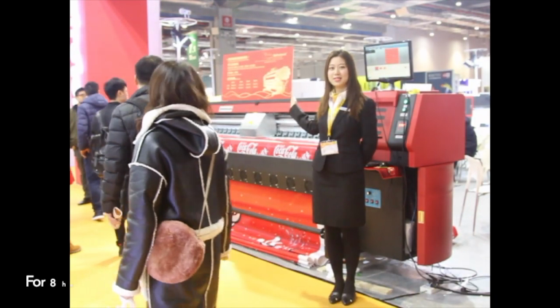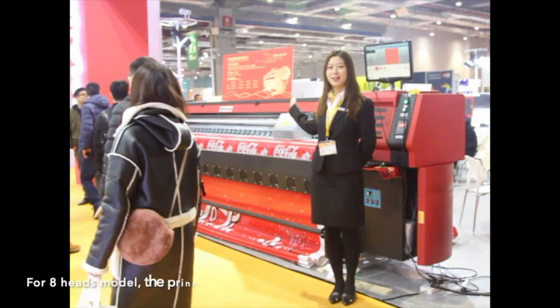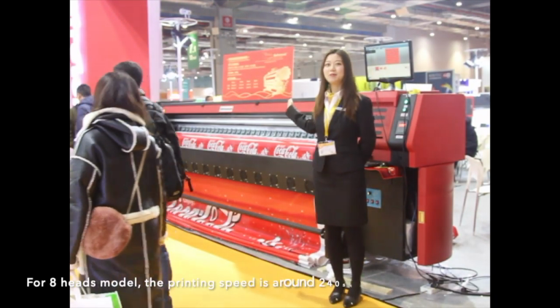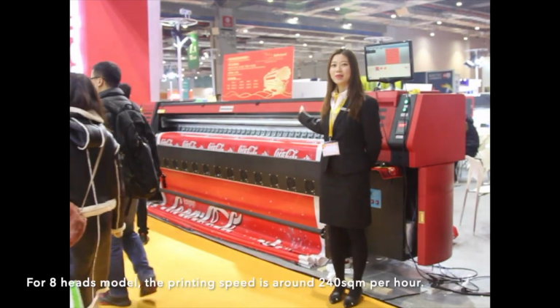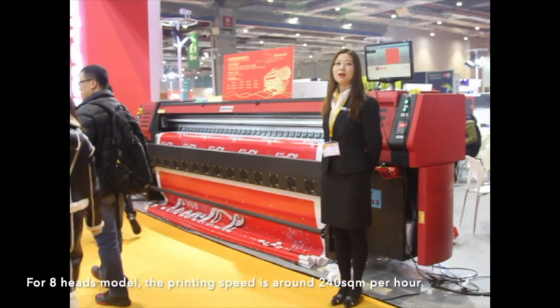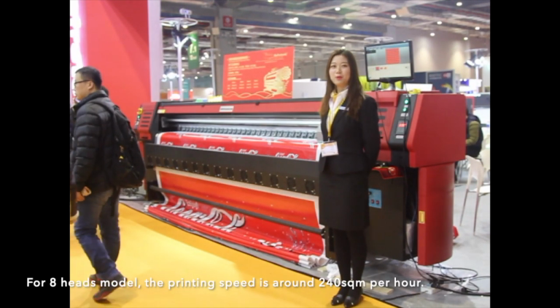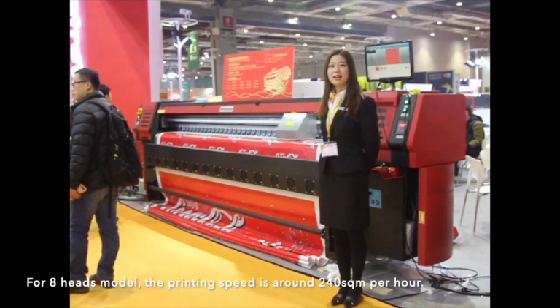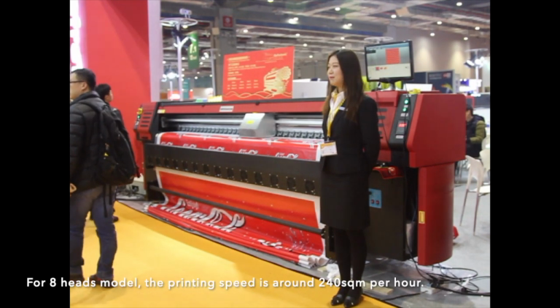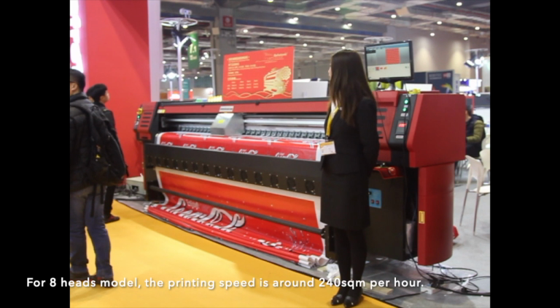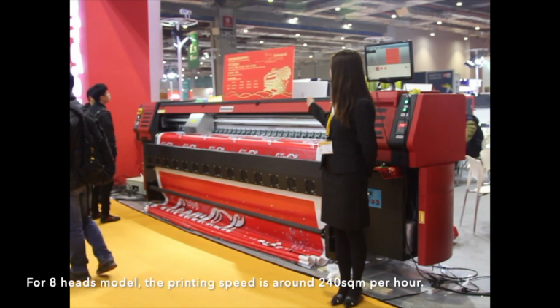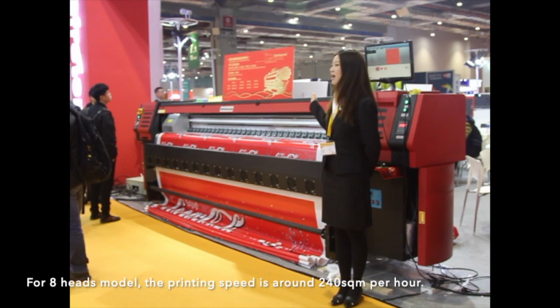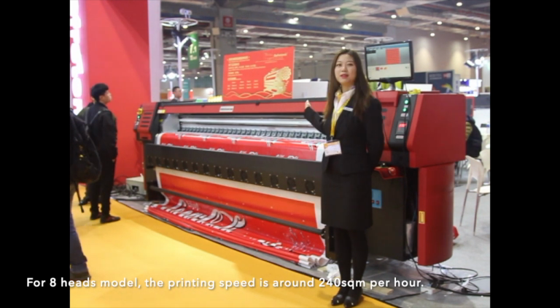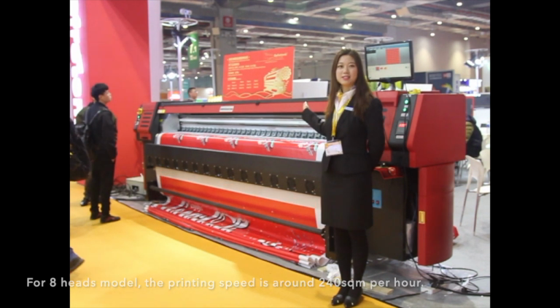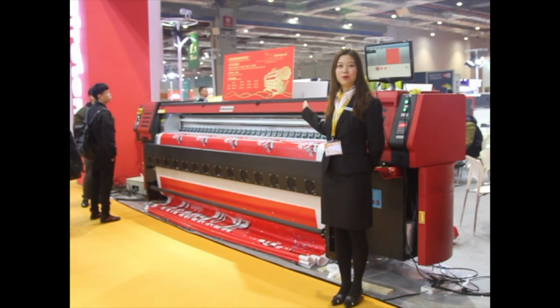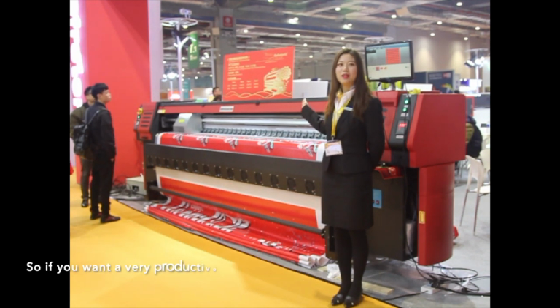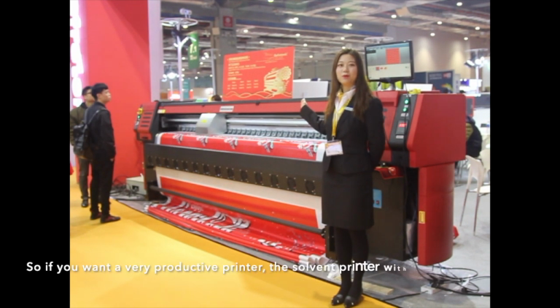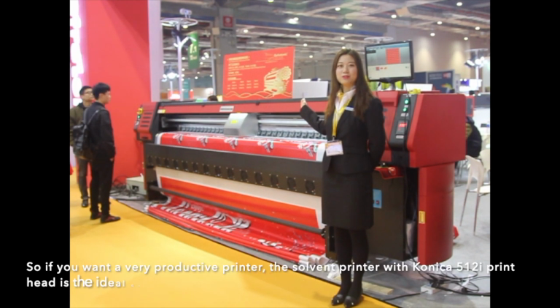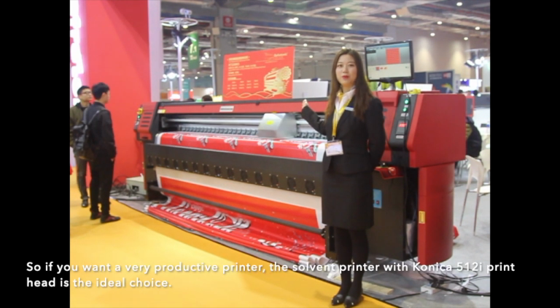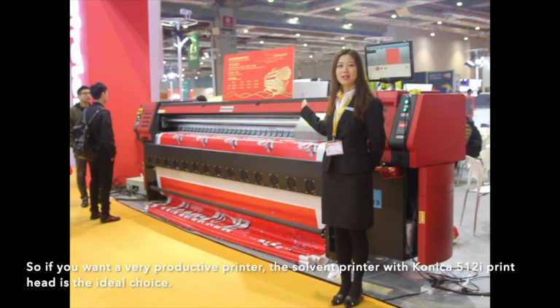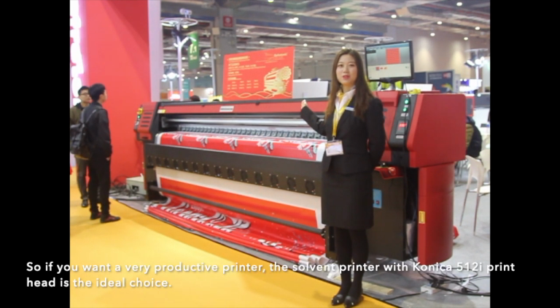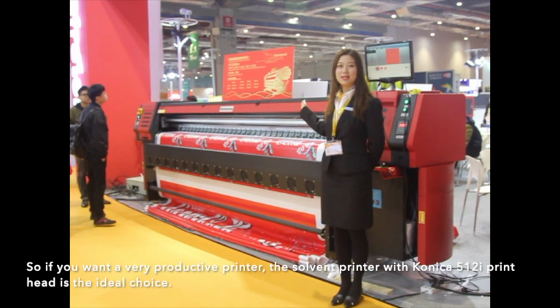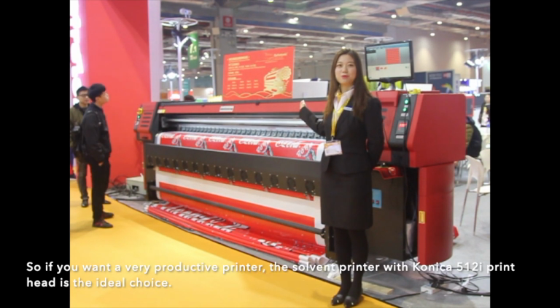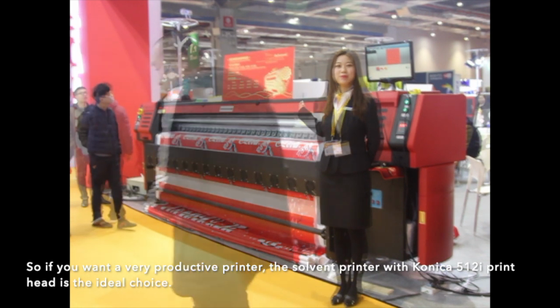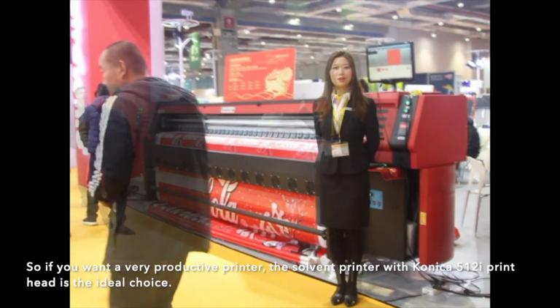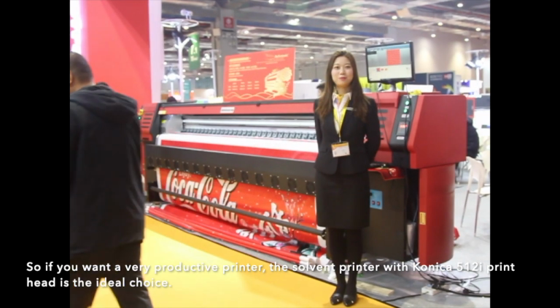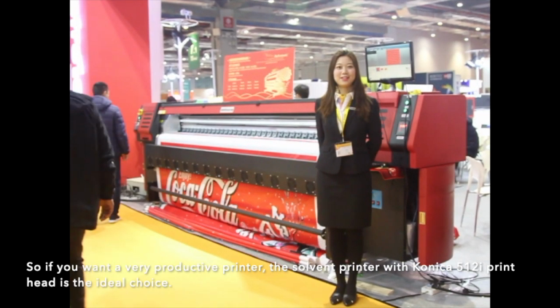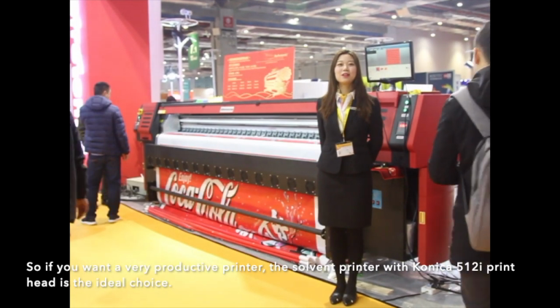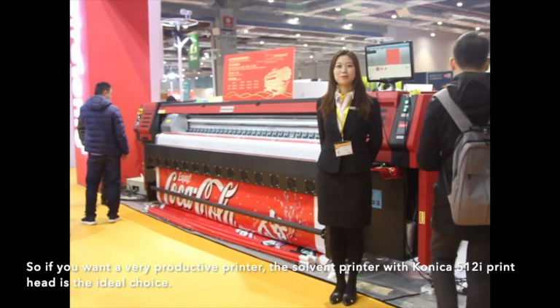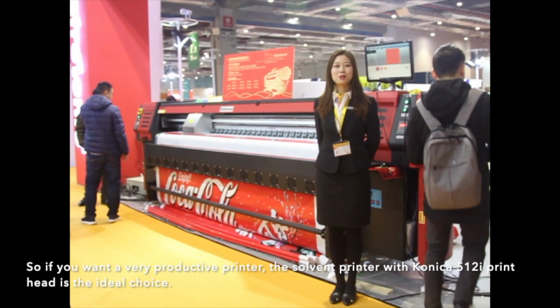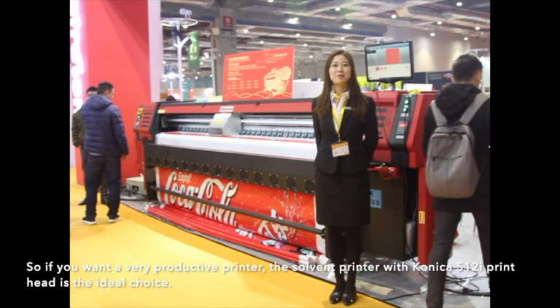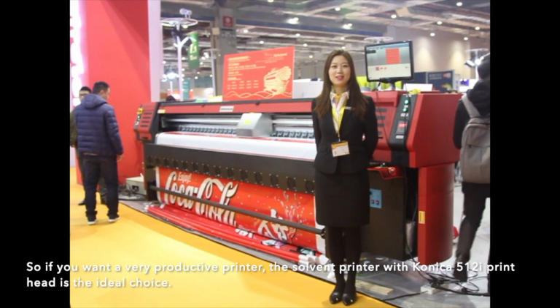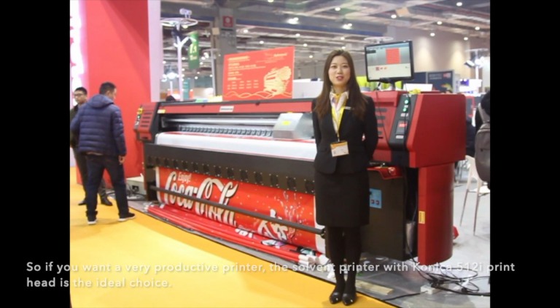For 8-head models, the printing speed is around 240 square meters per hour. So if you want a very productive printer, the solvent printer with Konica 512i printing head is the ideal choice.